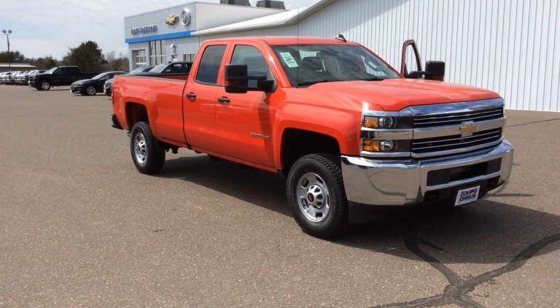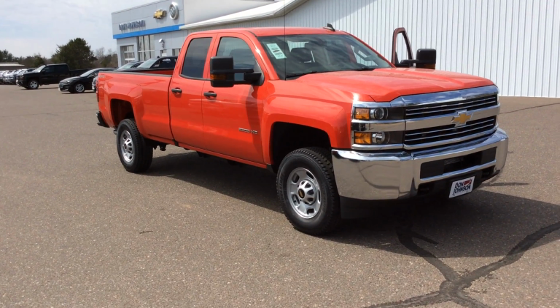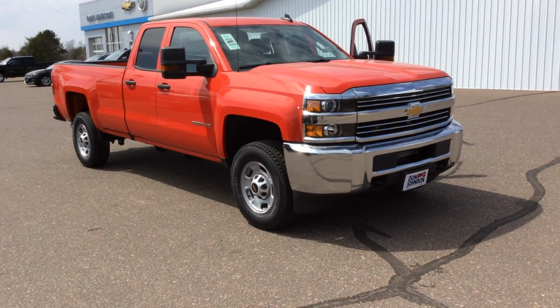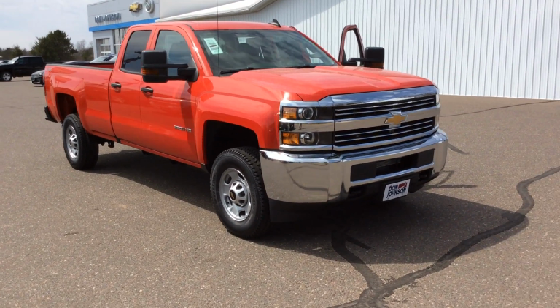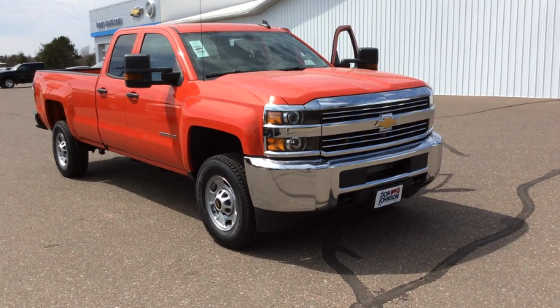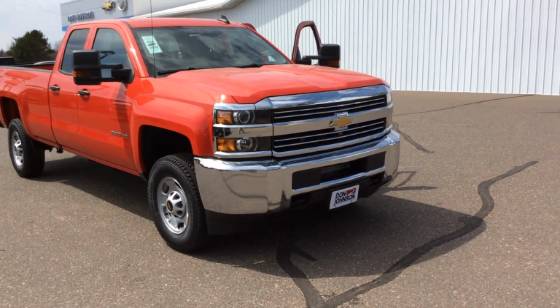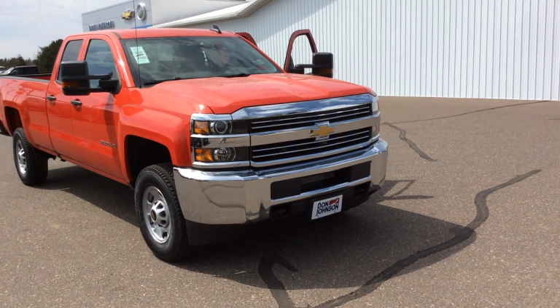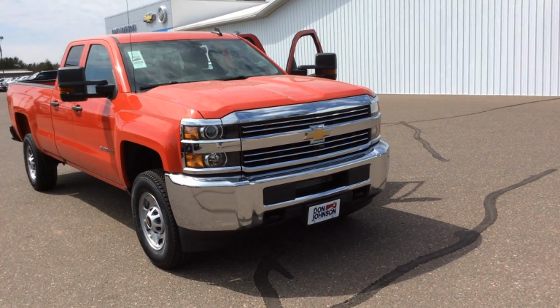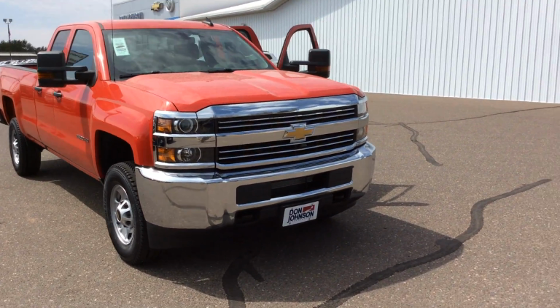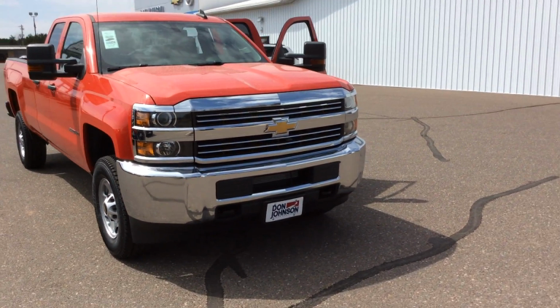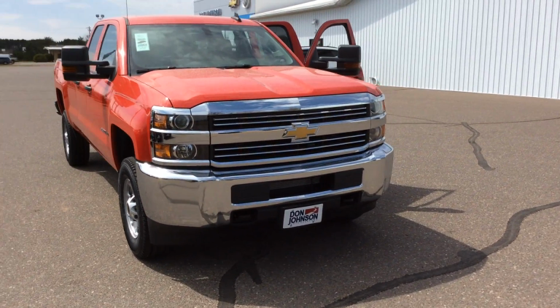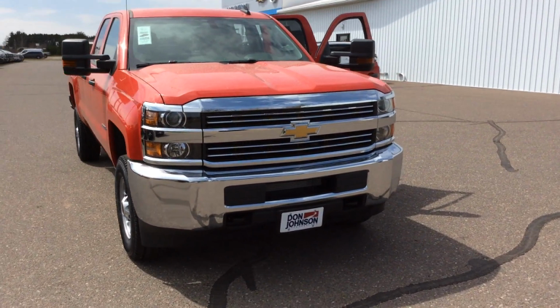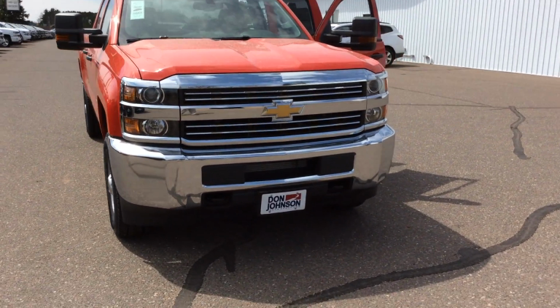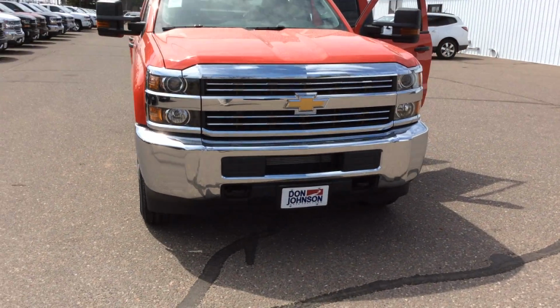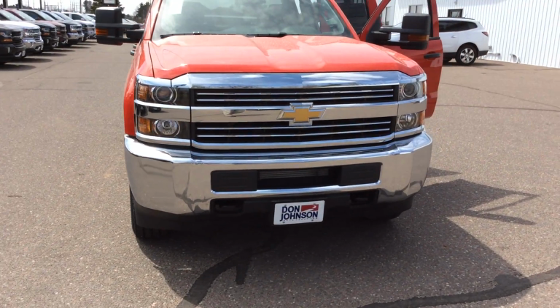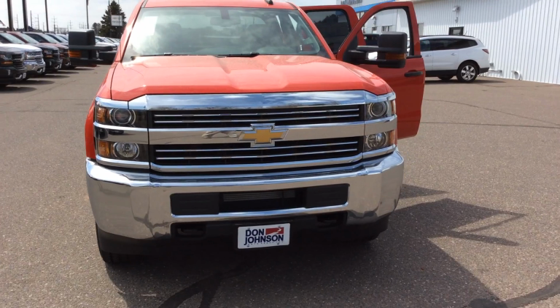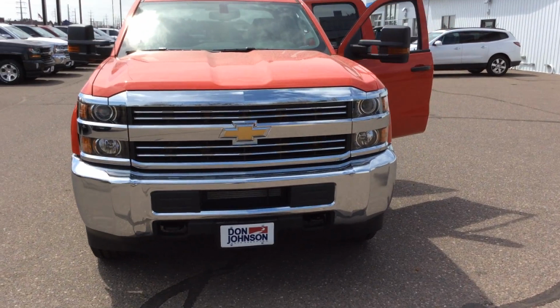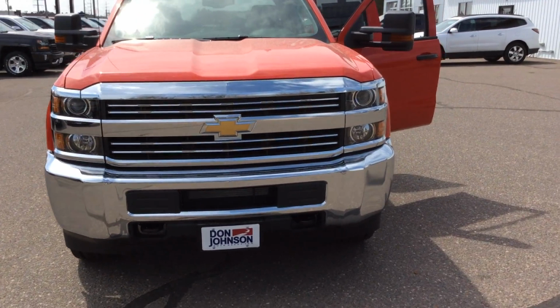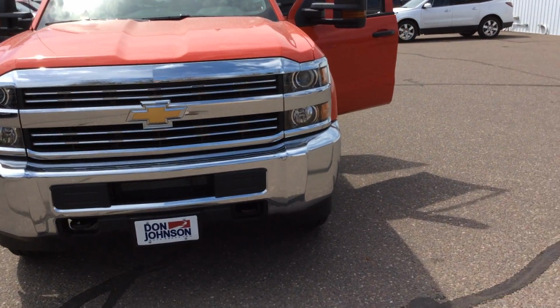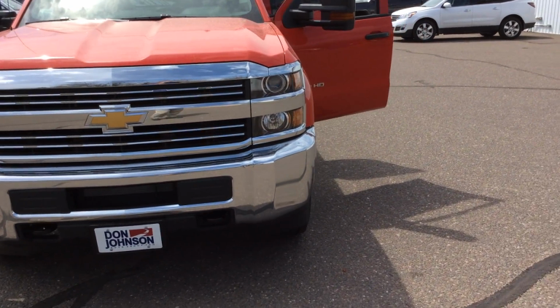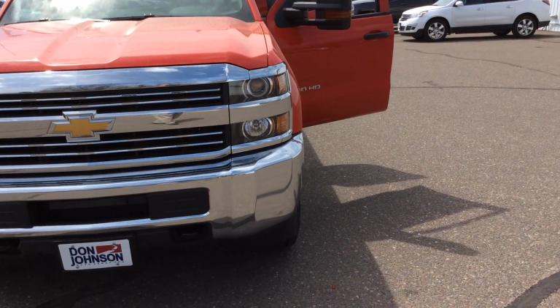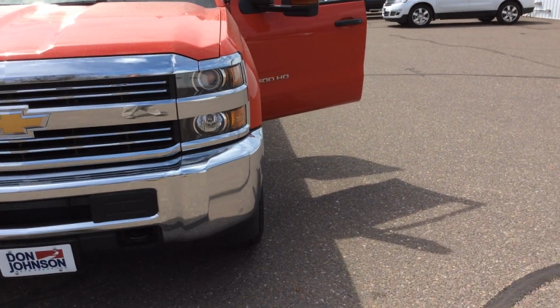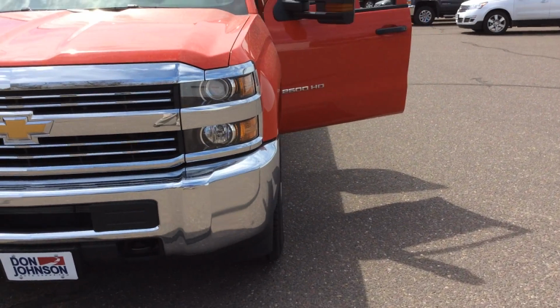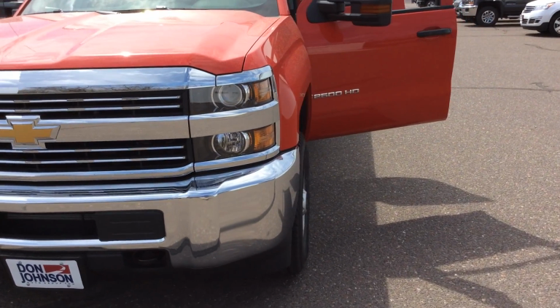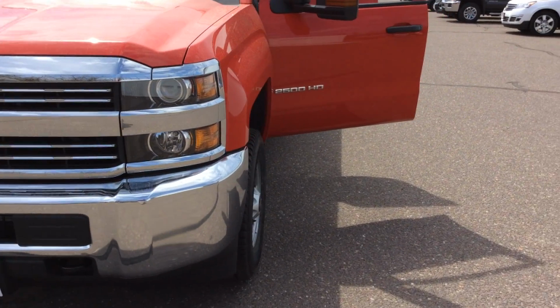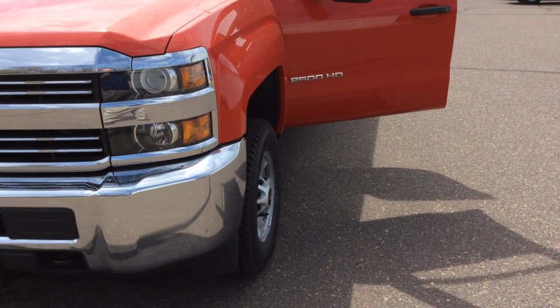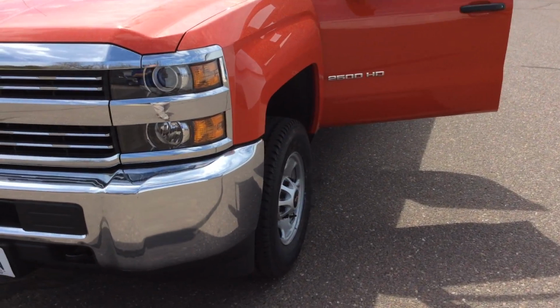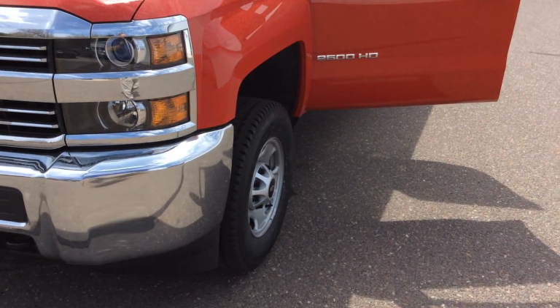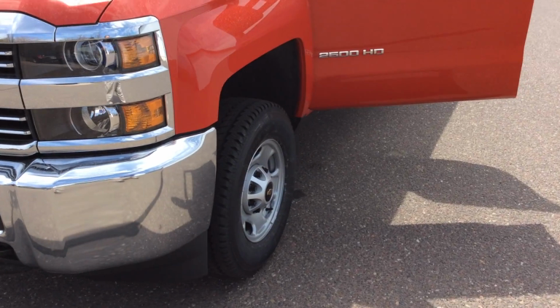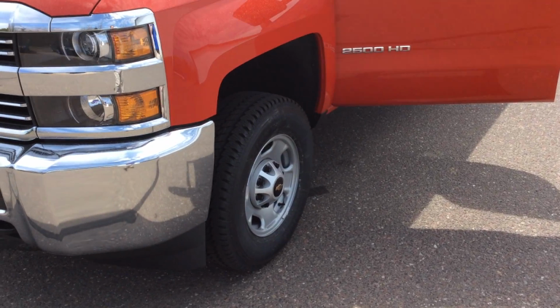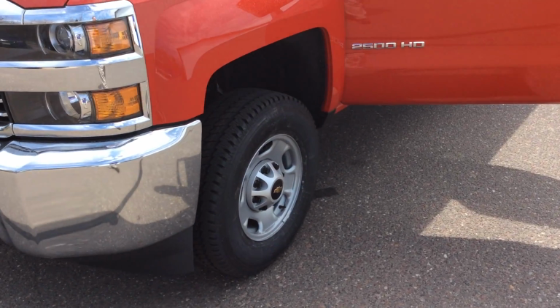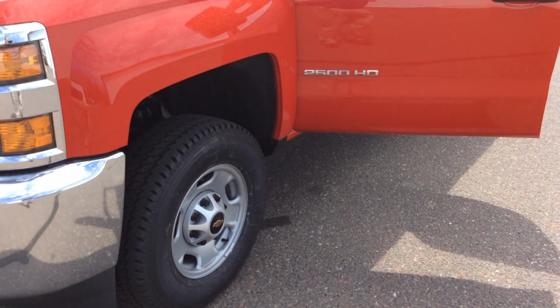This truck is perfect for the job sites, hauling the trailer around, the tools. It's a 6.0 V8 with a 4.10 gear ratio in the back. We've upgraded to all-terrain tires.